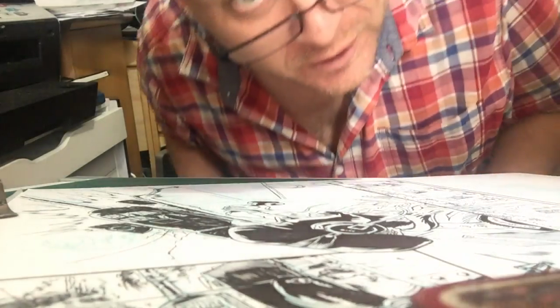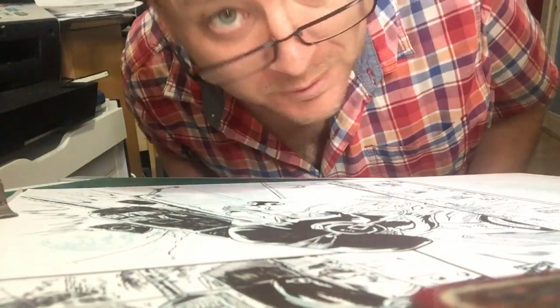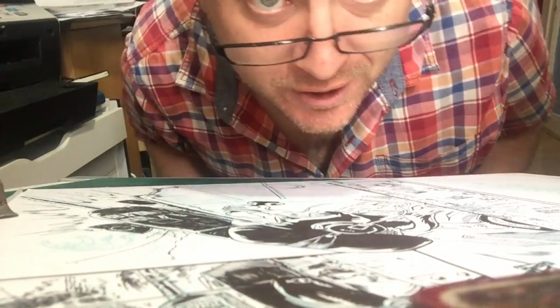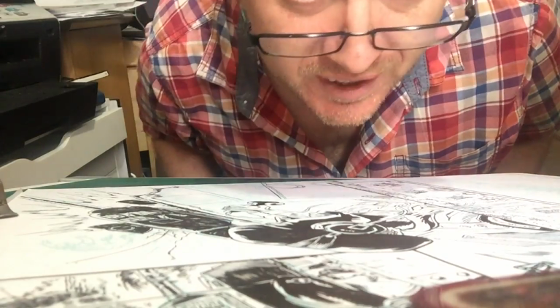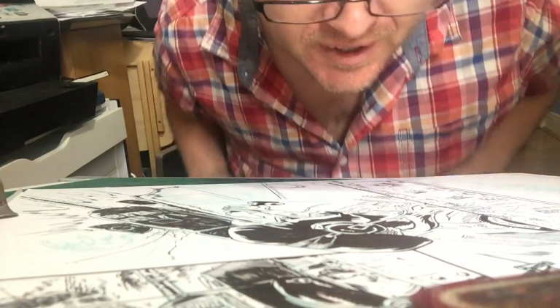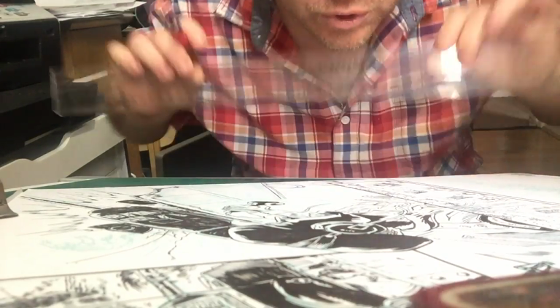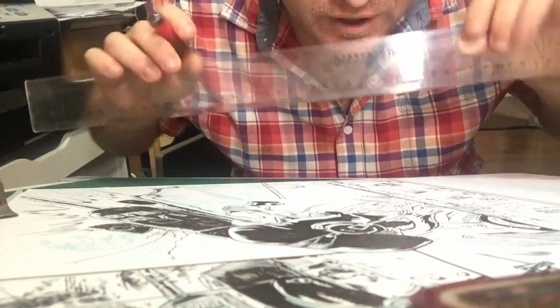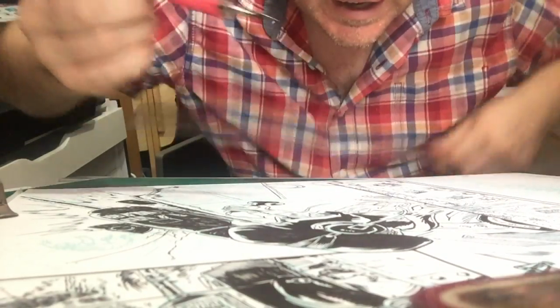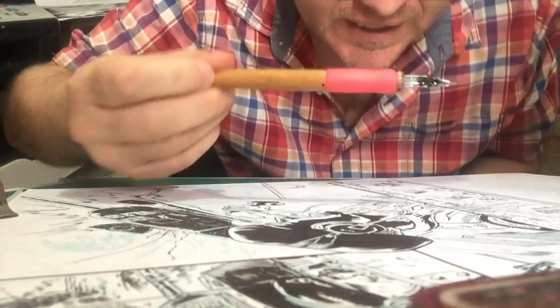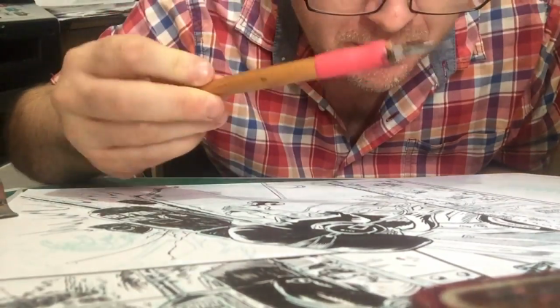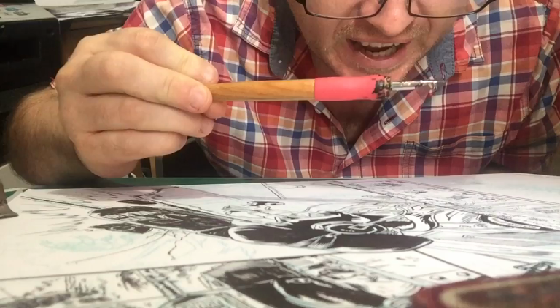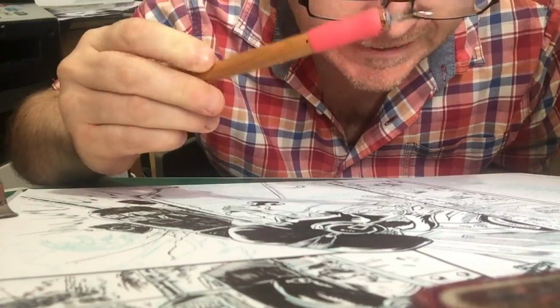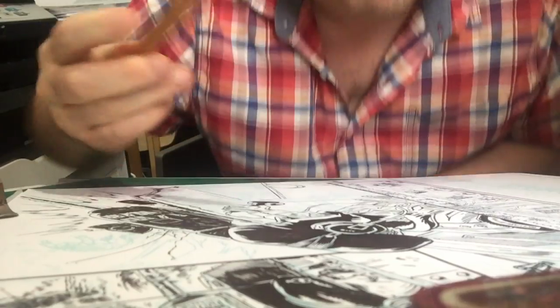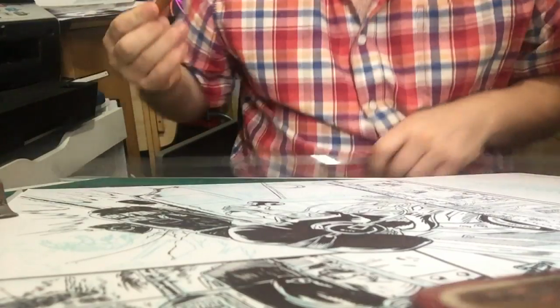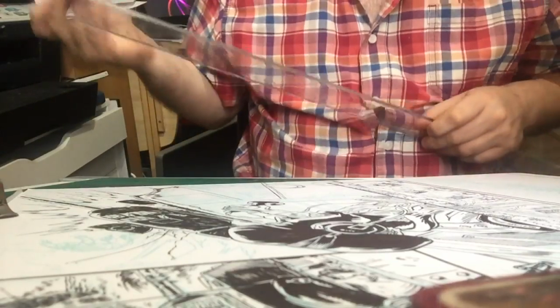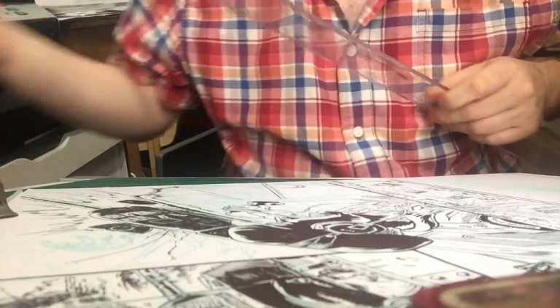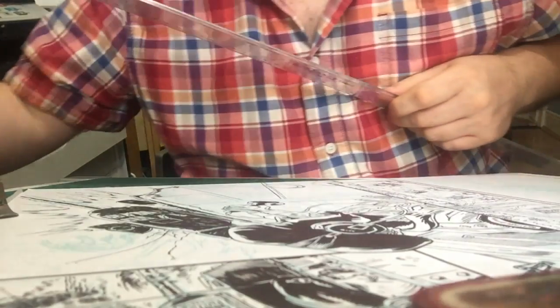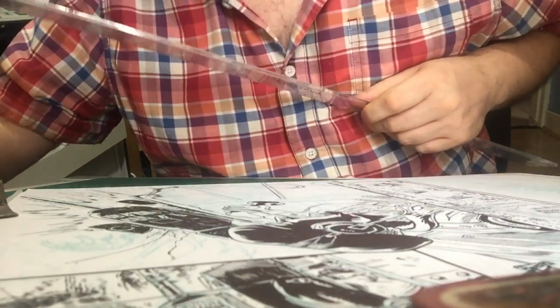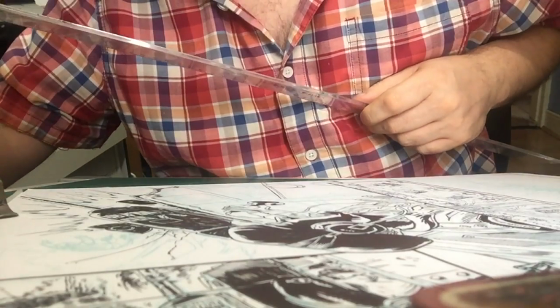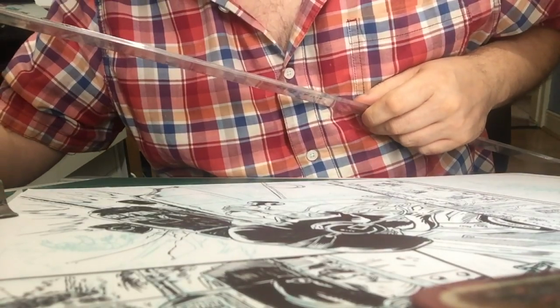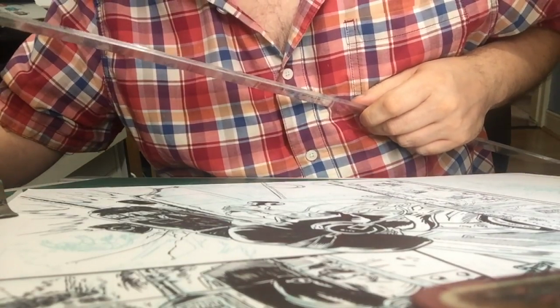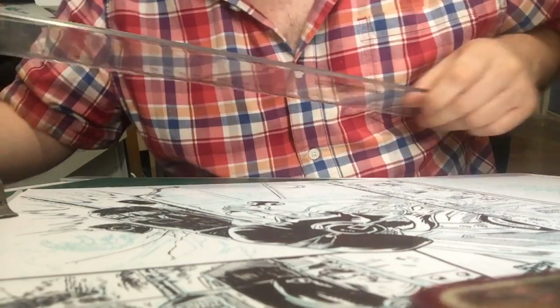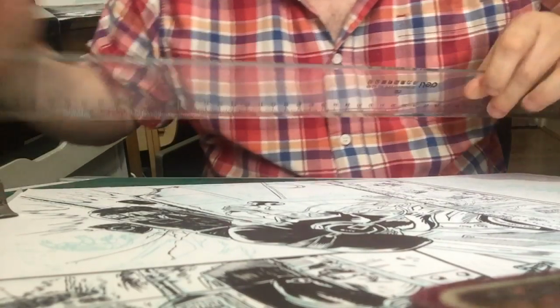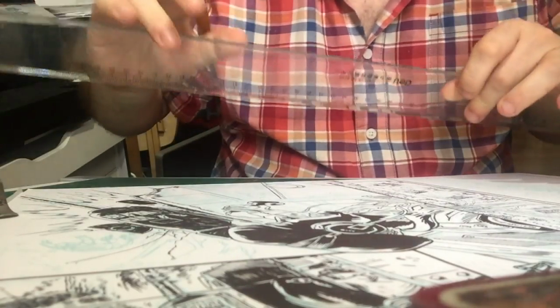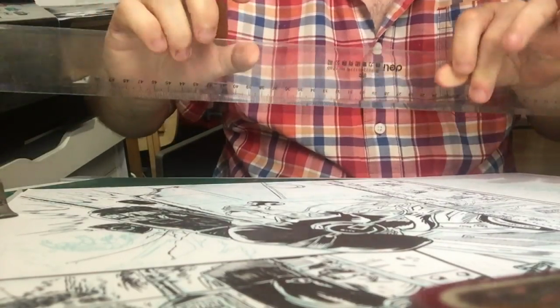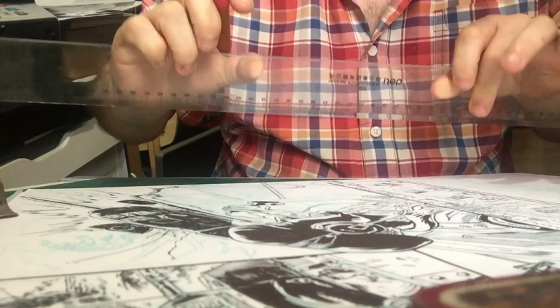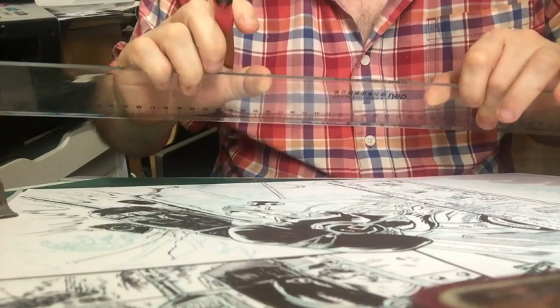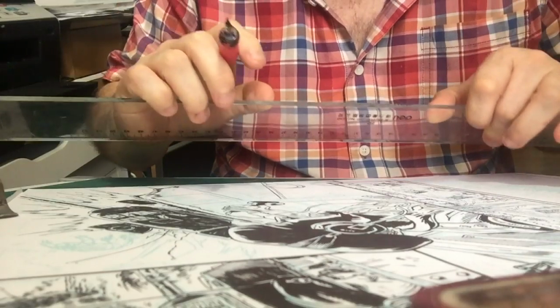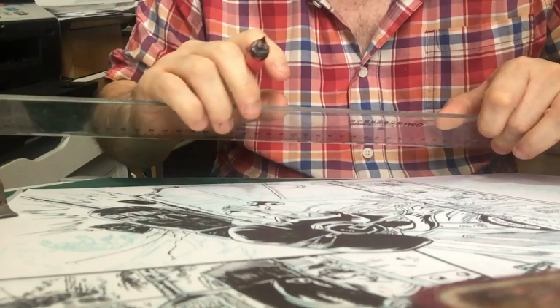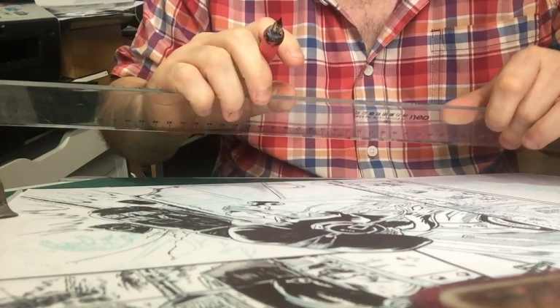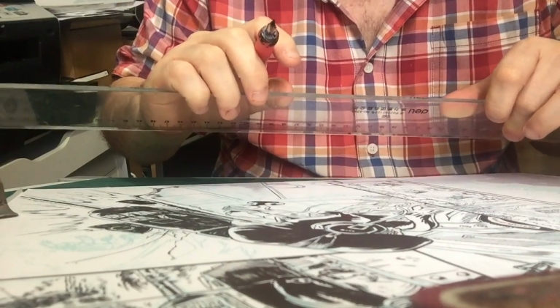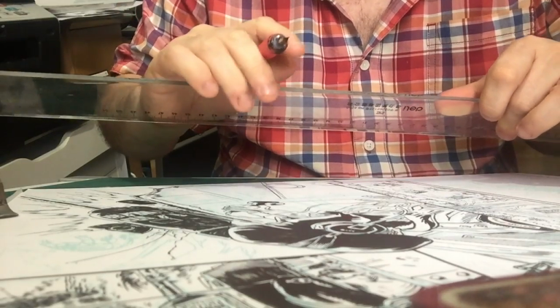I'm going to show you how to rule a line with a ruler and a dip pen. You can use exactly the same technique to rule a line with a ruler and a brush.